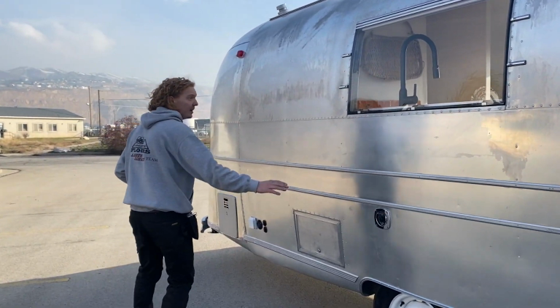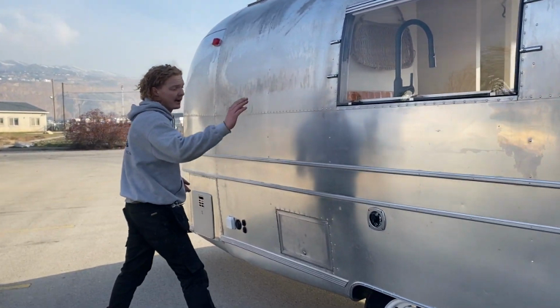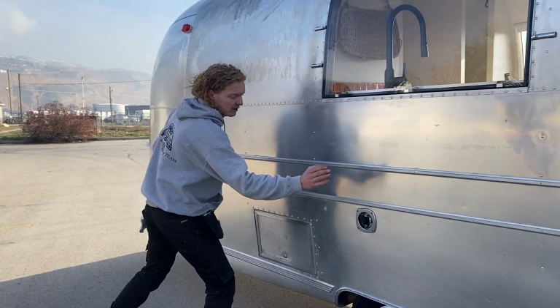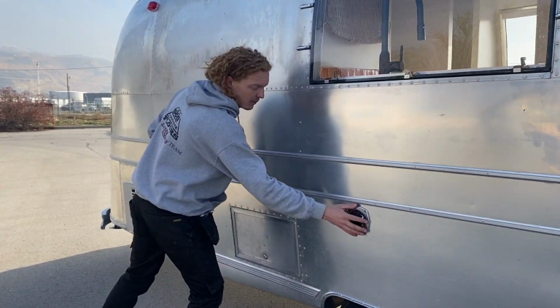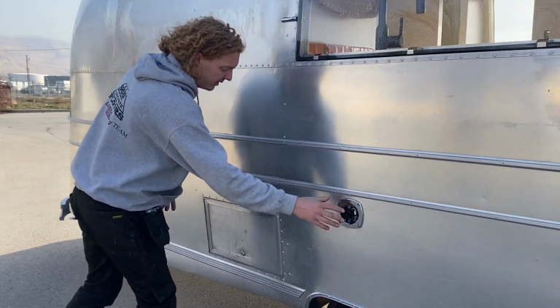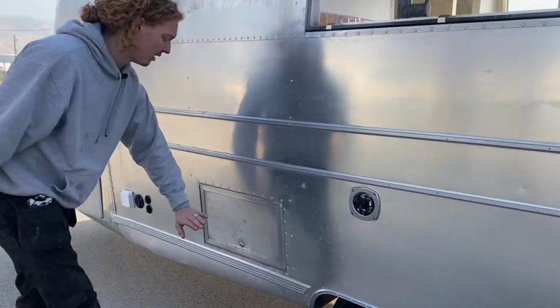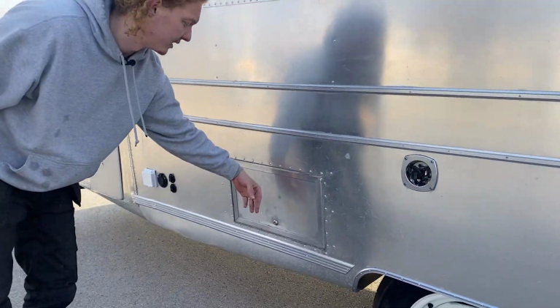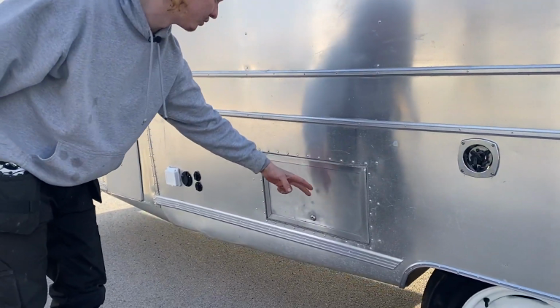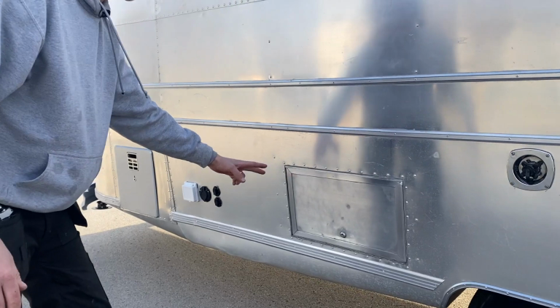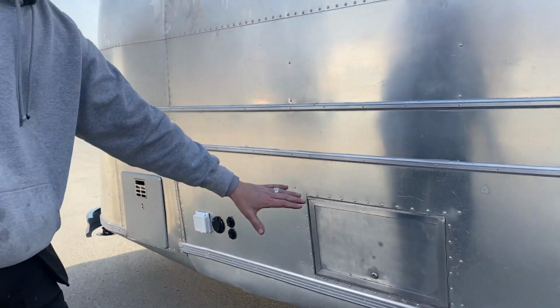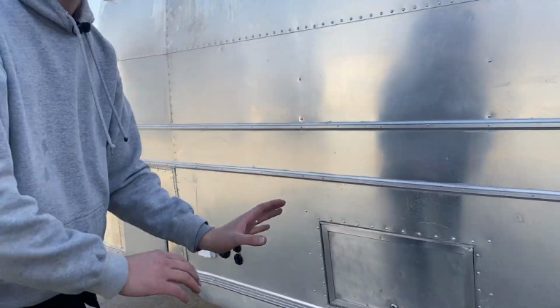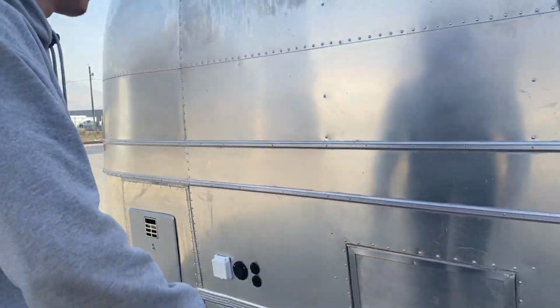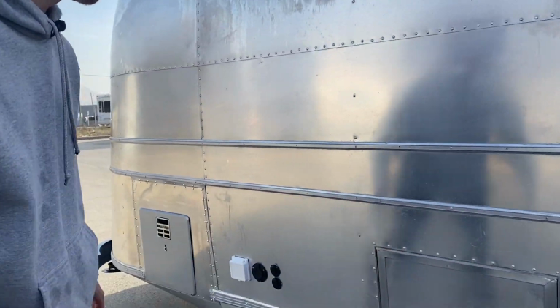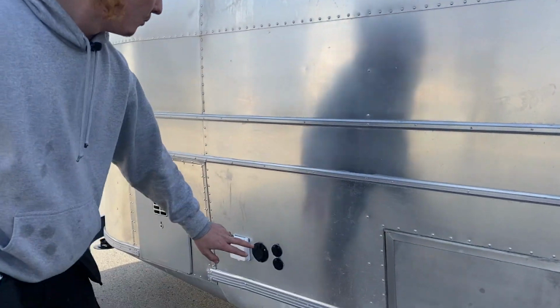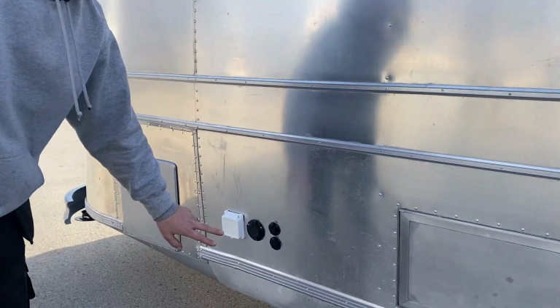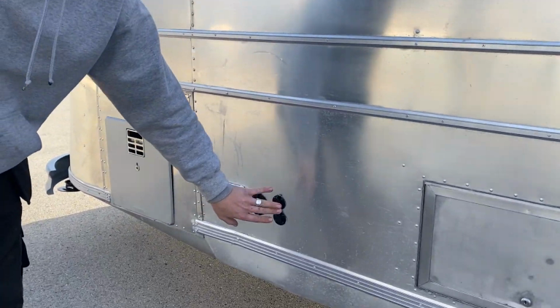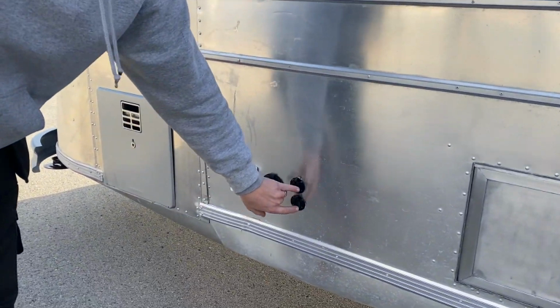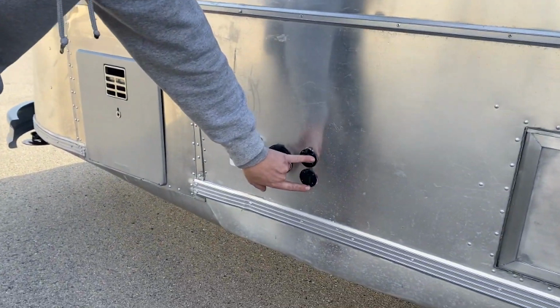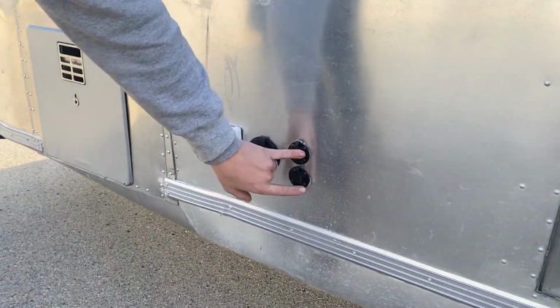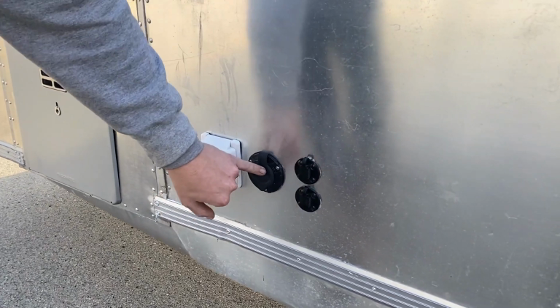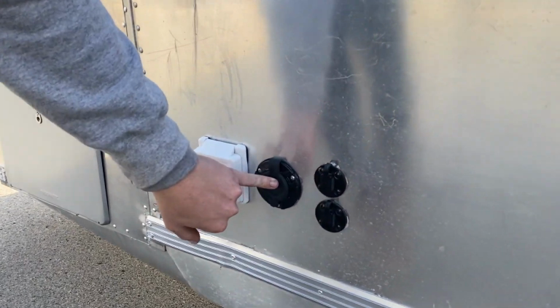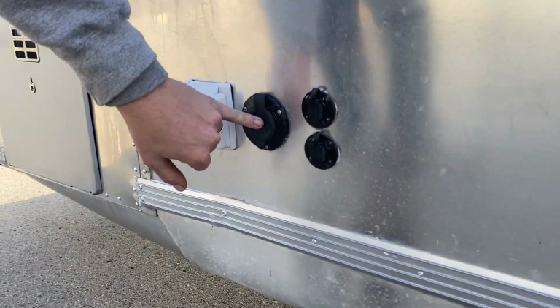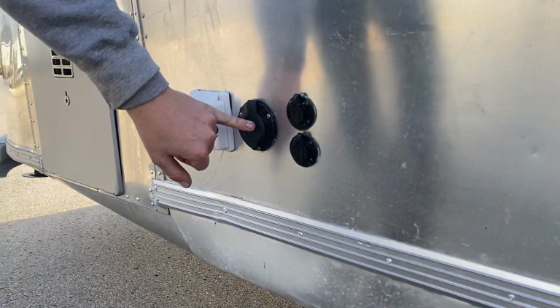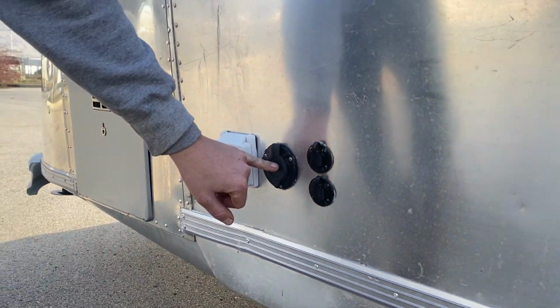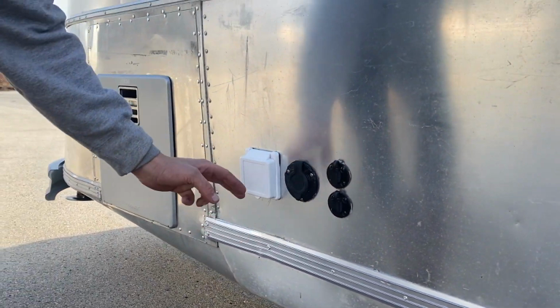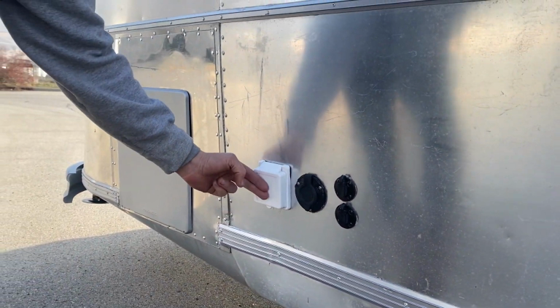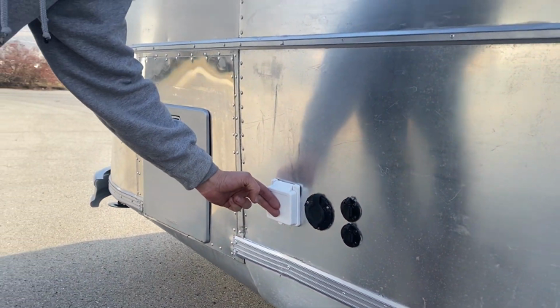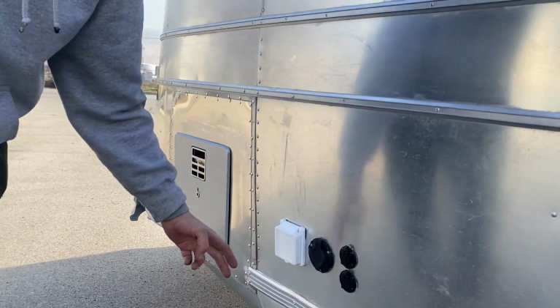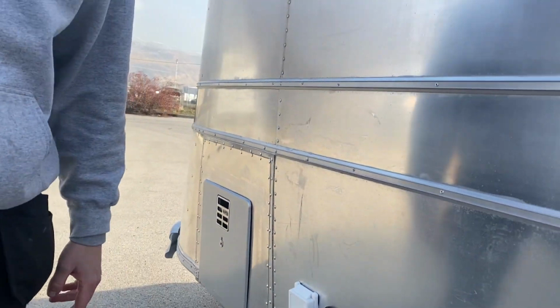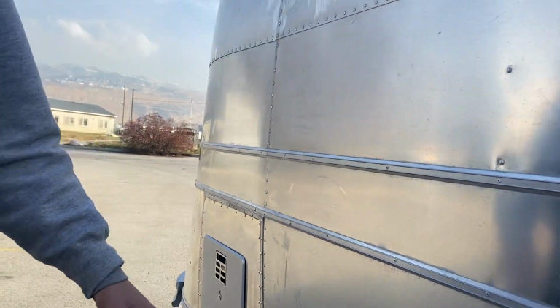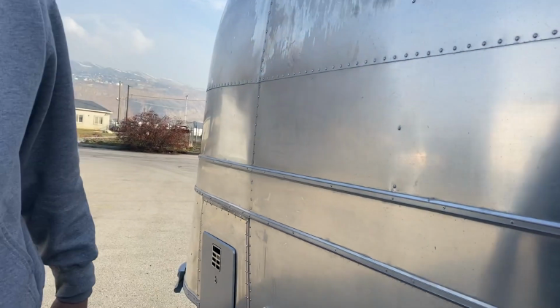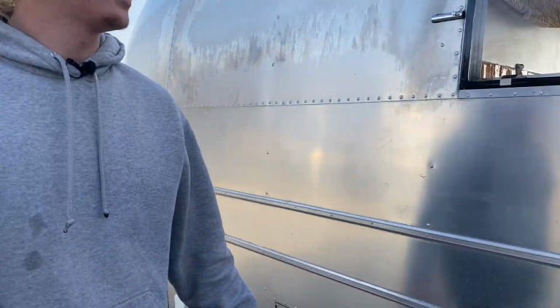Coming here we have our city water inlet, another external storage option, all working with new gaskets. We have solar panel plugs, an isolated electrical system plug, and then our 50-amp hookup. This Airstream is fully built to 50 amps.